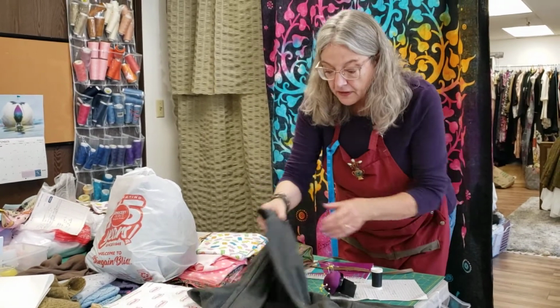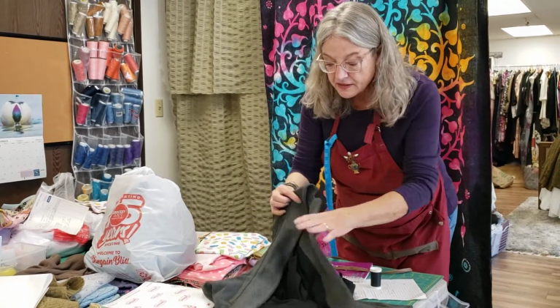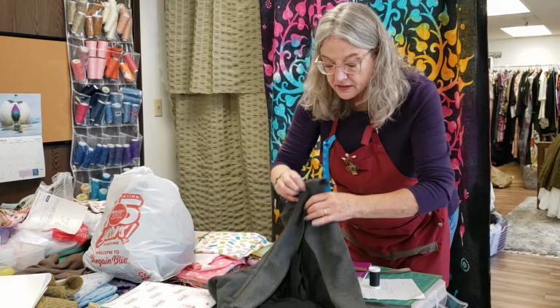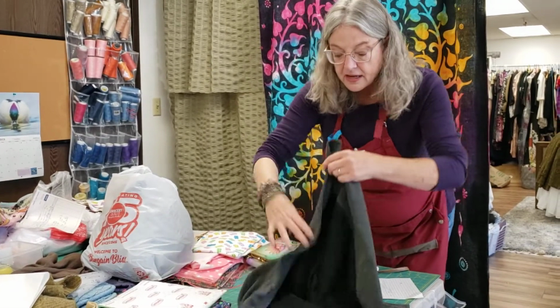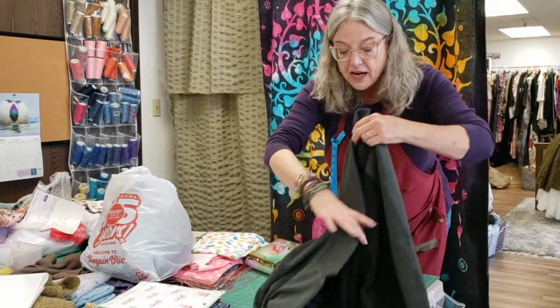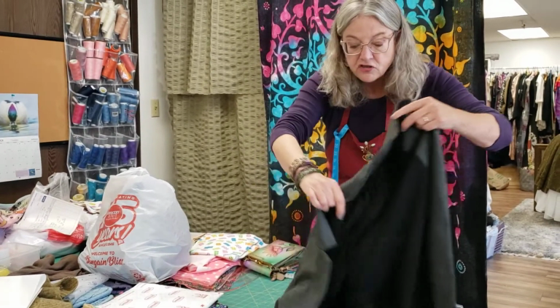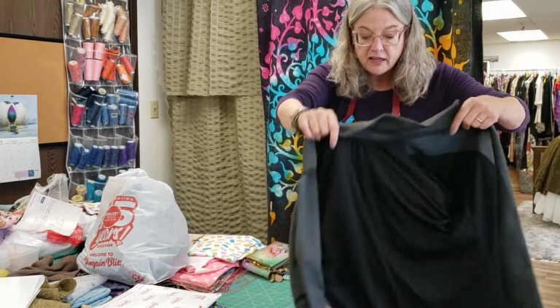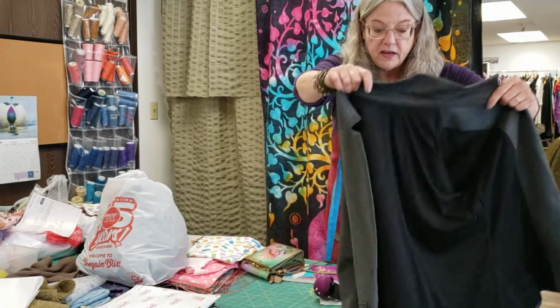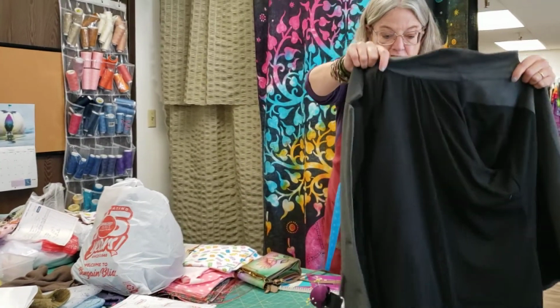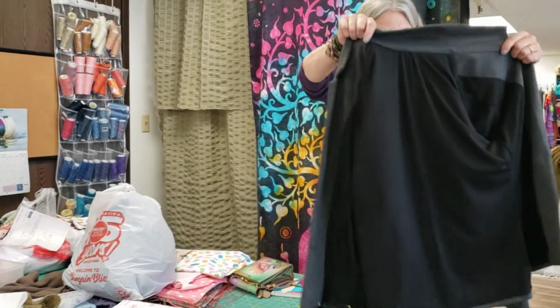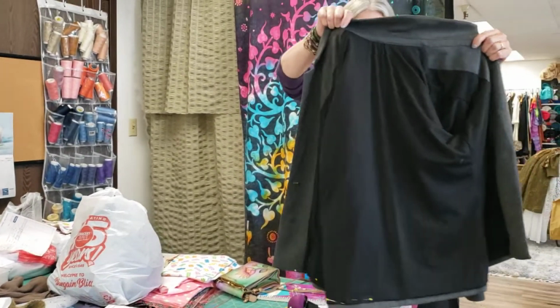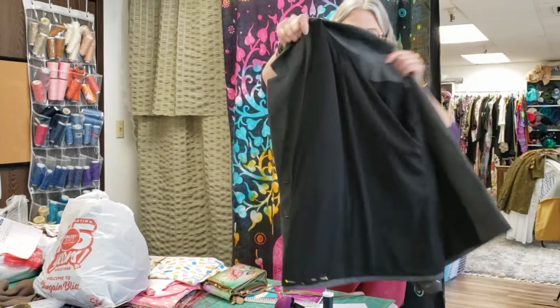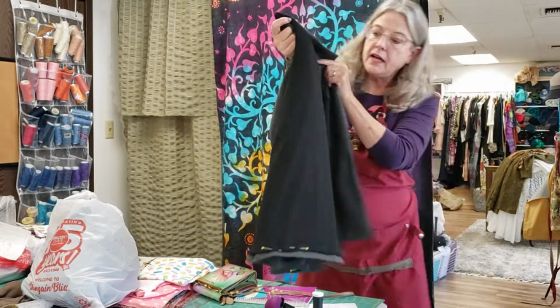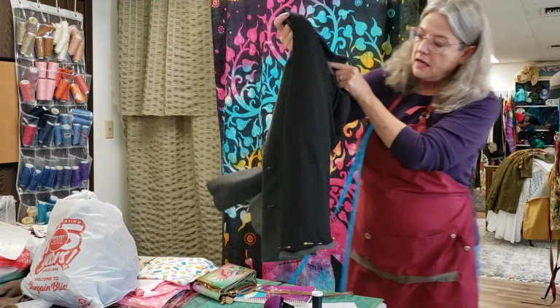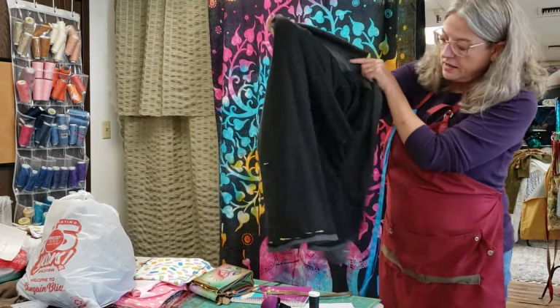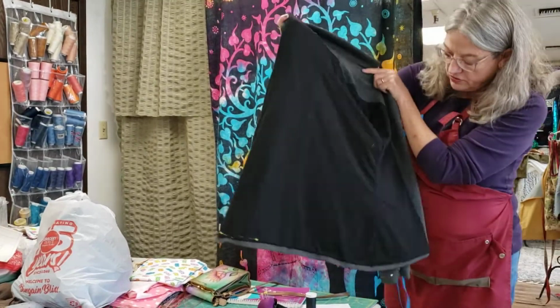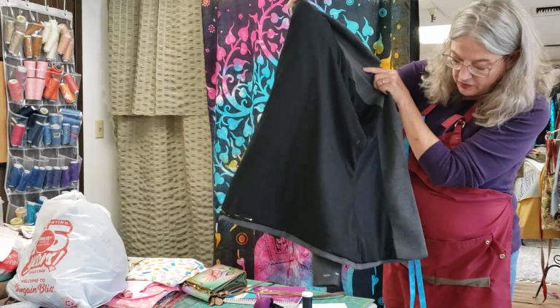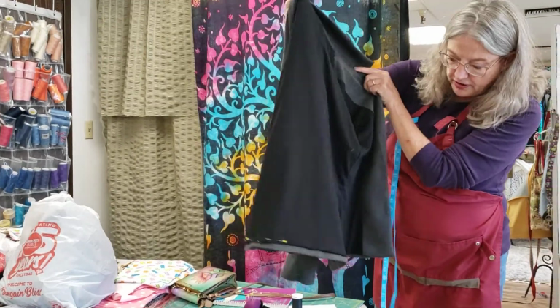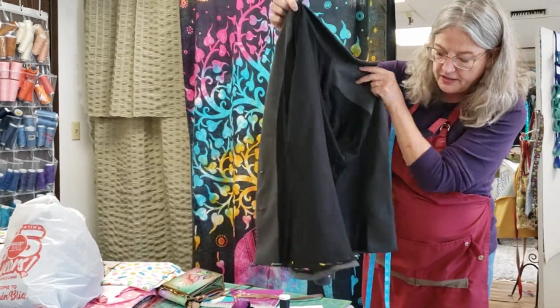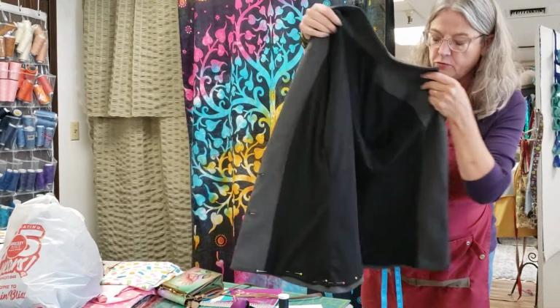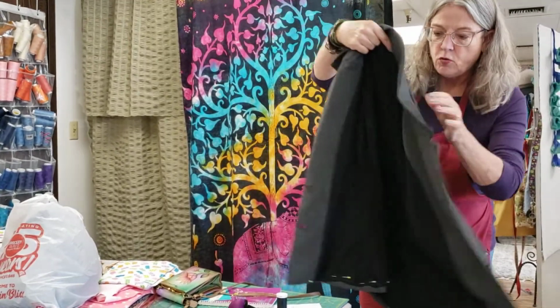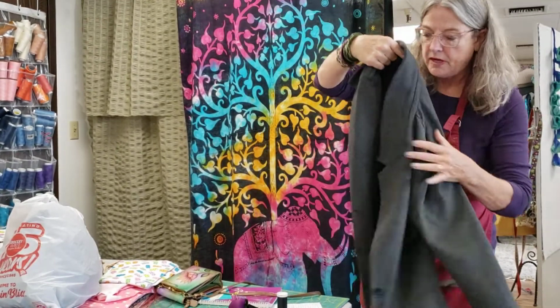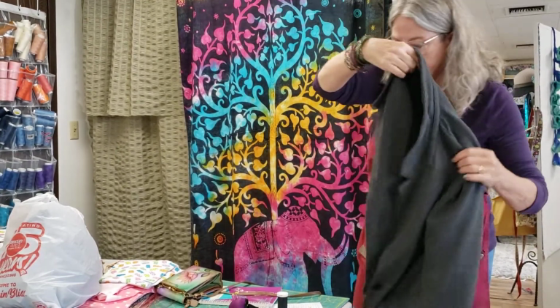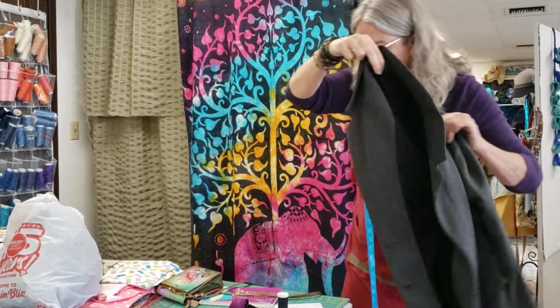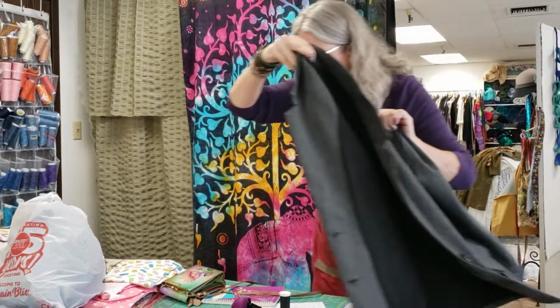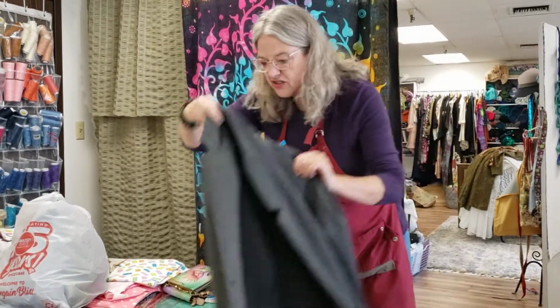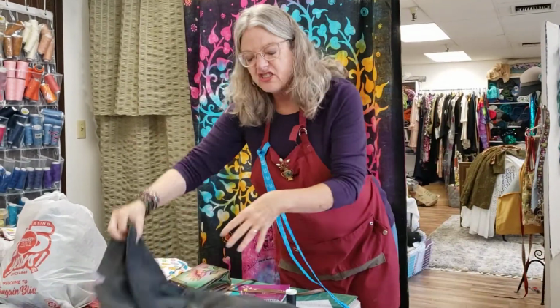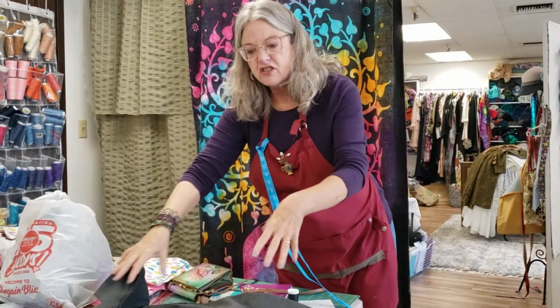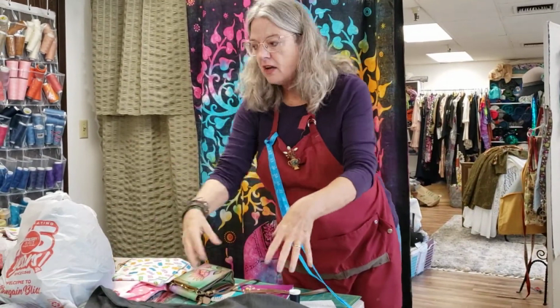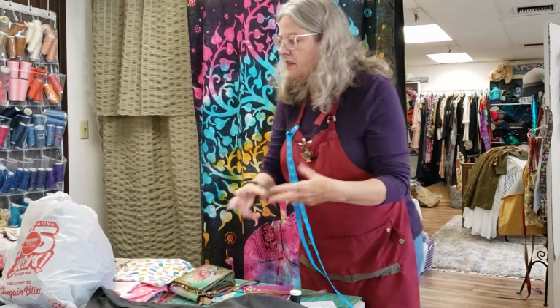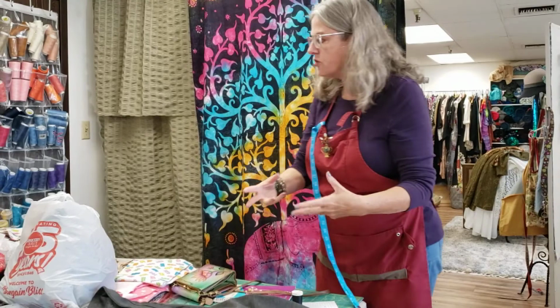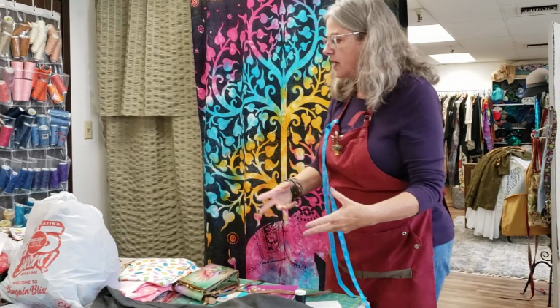This is a jacket that I just put a lining in. I think it turned out really nice. She wasn't warm enough, so she needed a lining, so I just did a t-shirt knit.